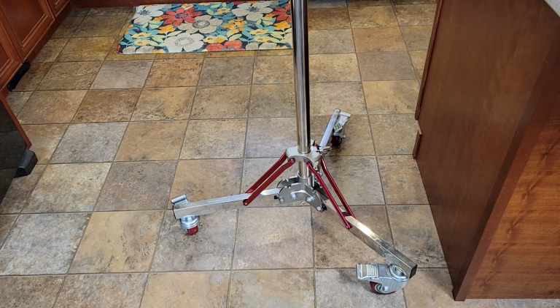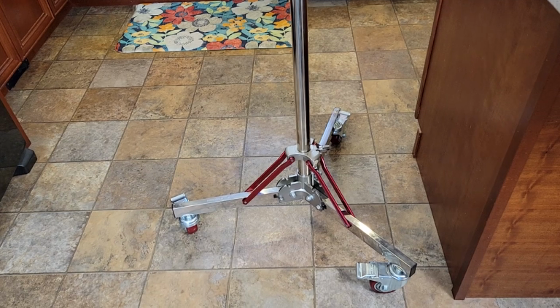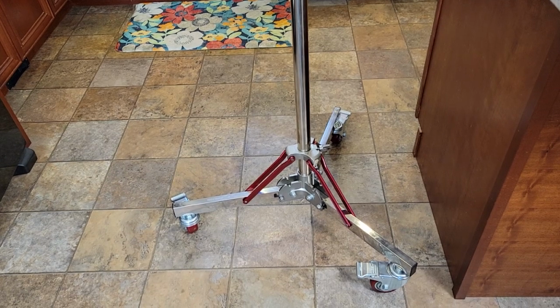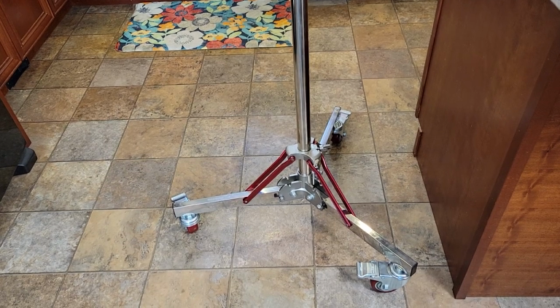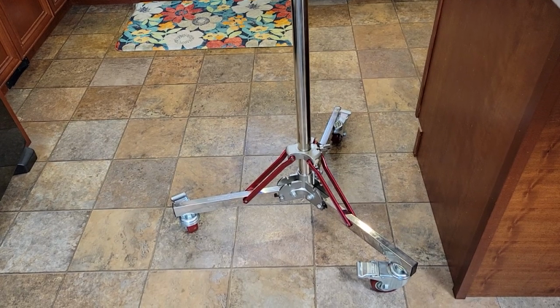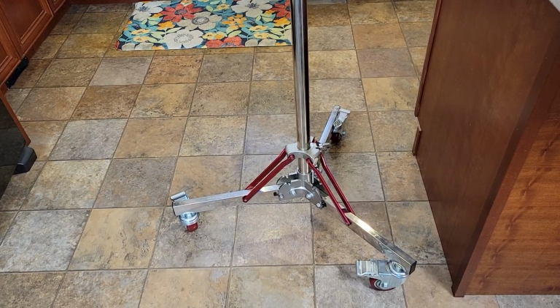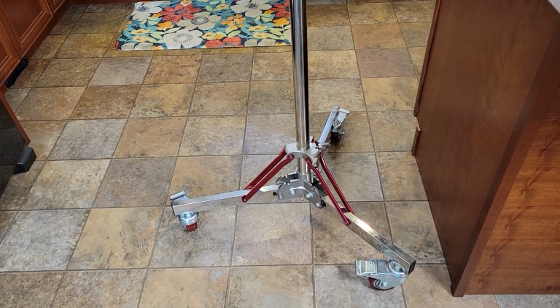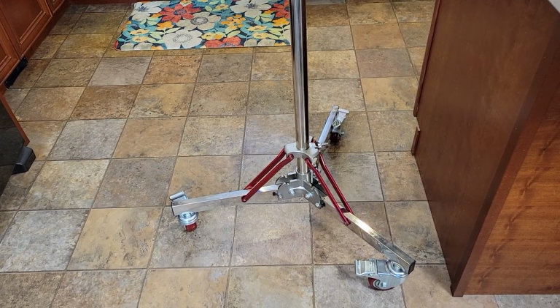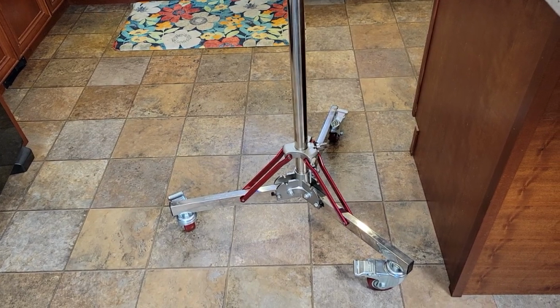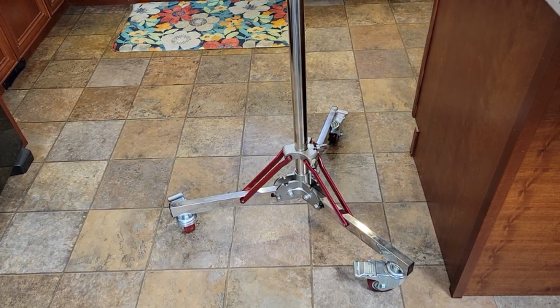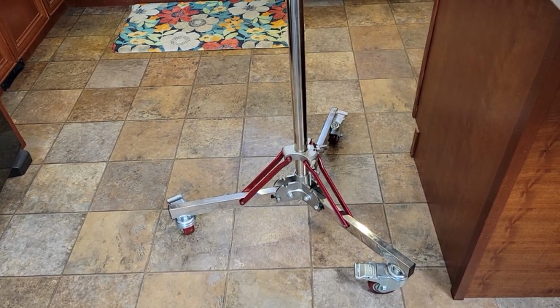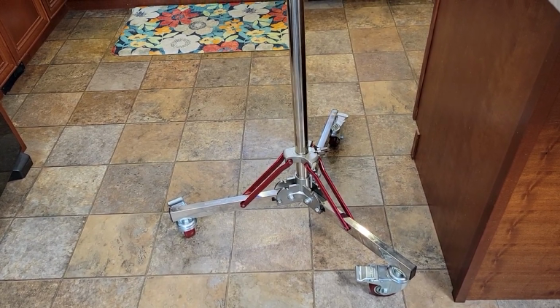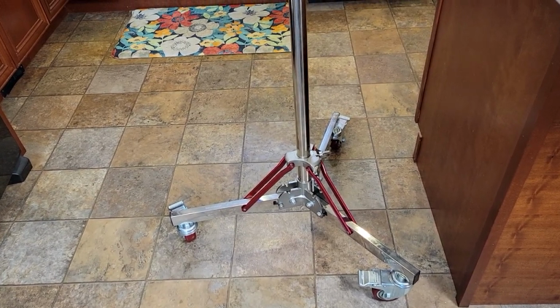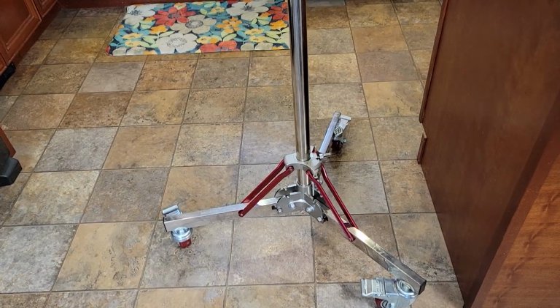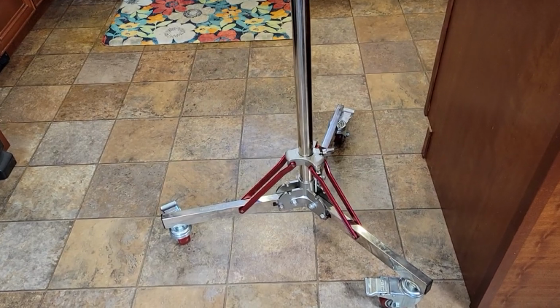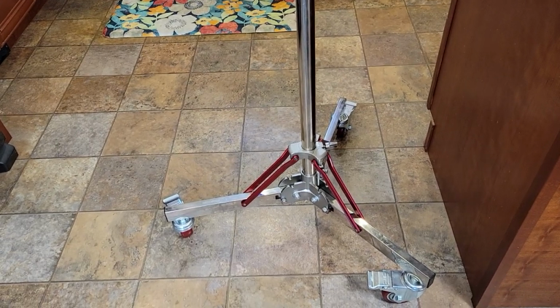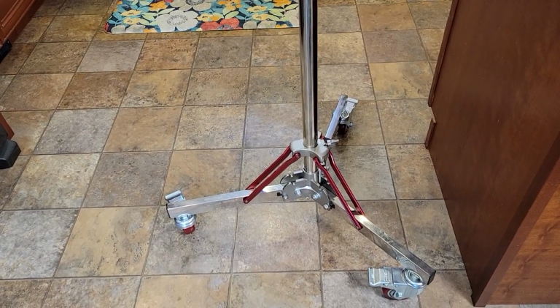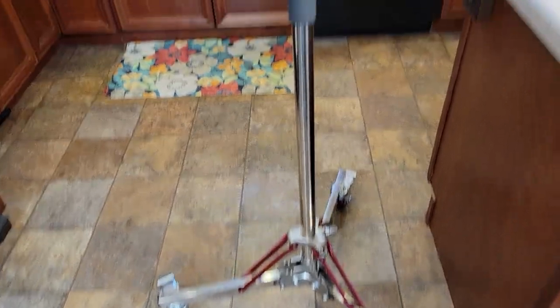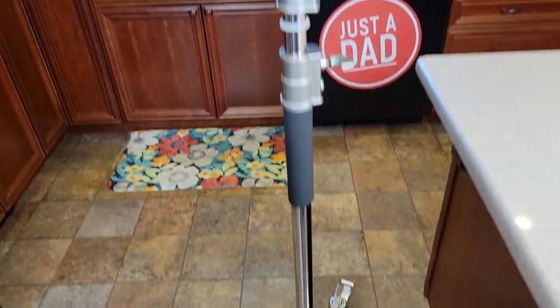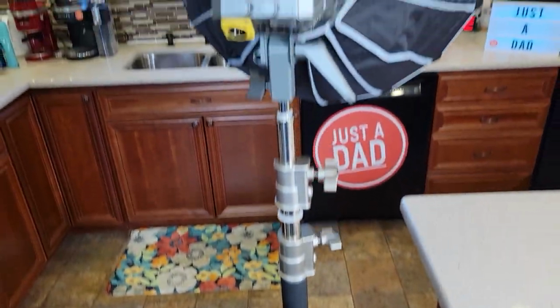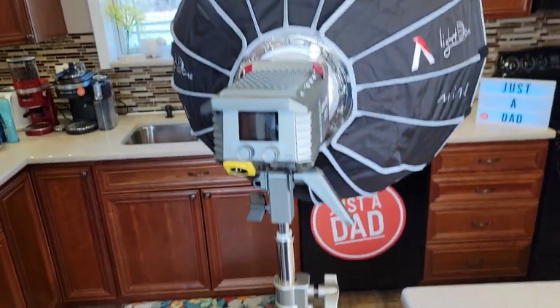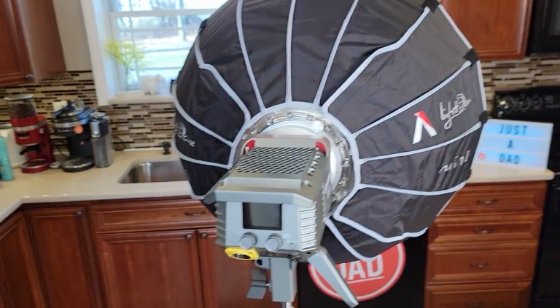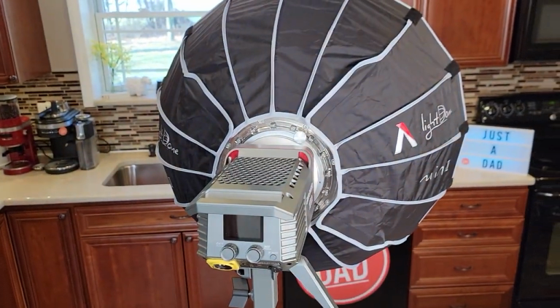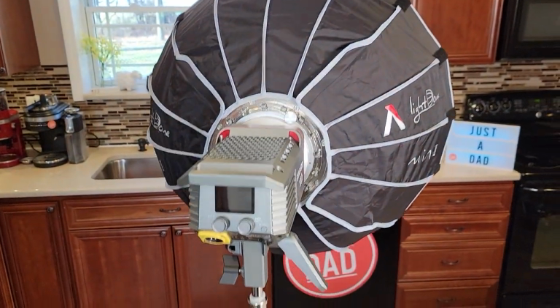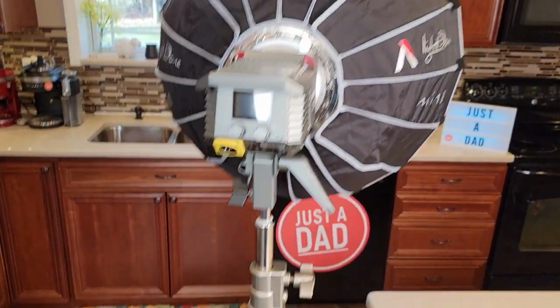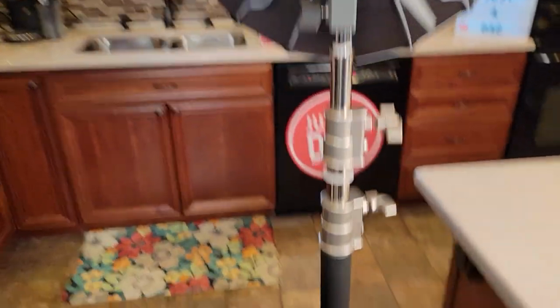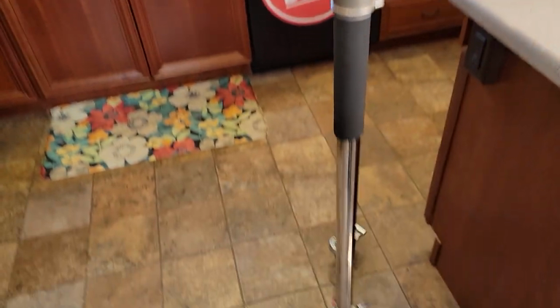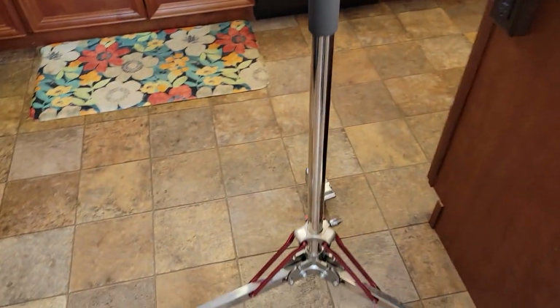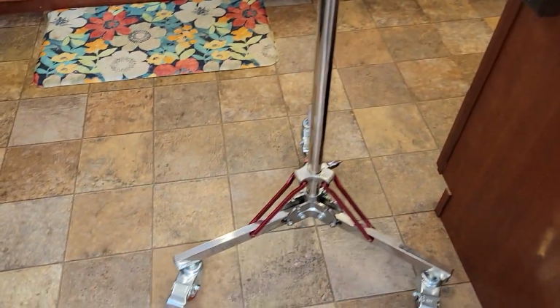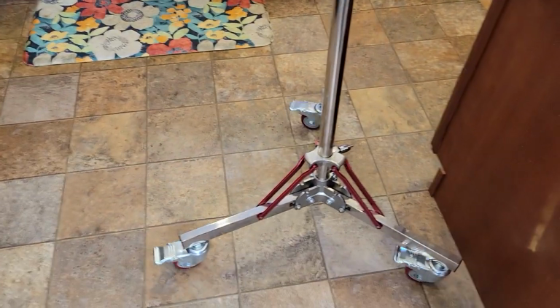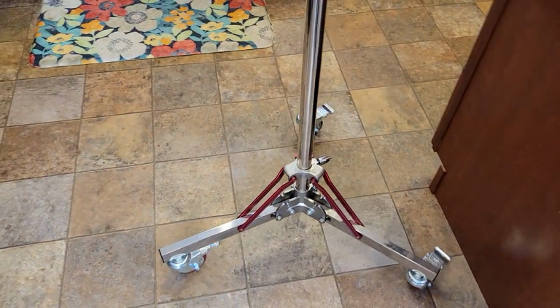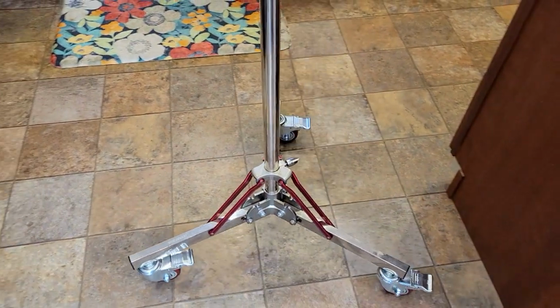Hello everyone, this is Just A Dad. Today I'm going to do a review on this newer light stand that has wheels. So this thing is very sturdy. I've got a video light on it already. I can roll it around — it rolls around super easy.